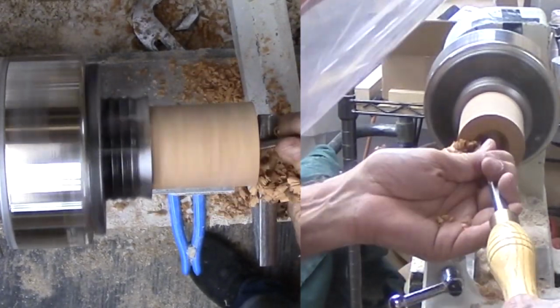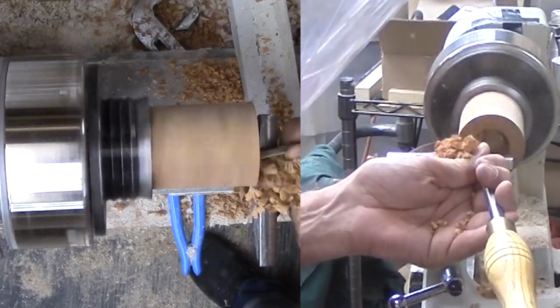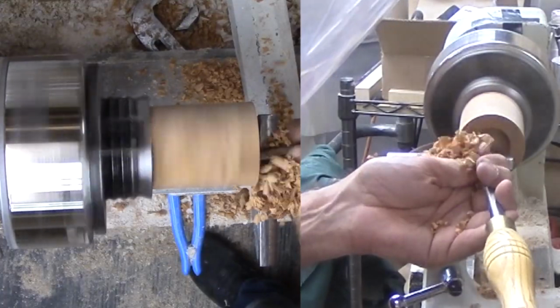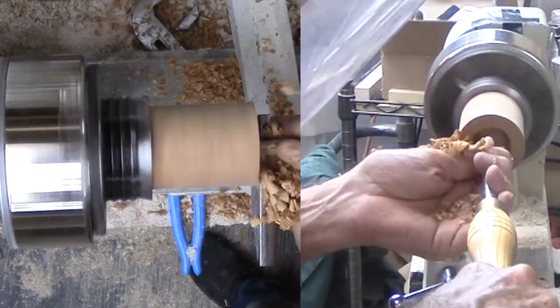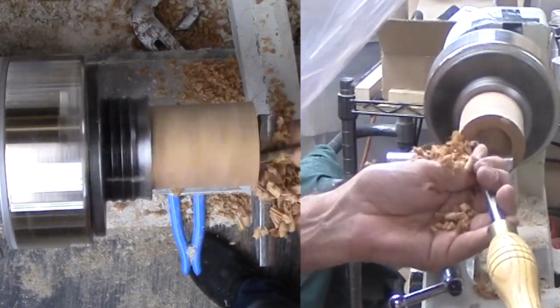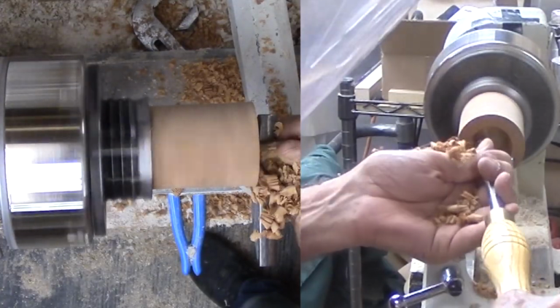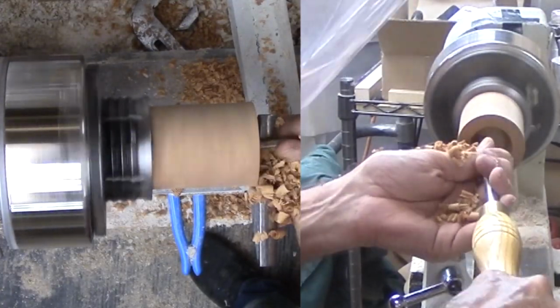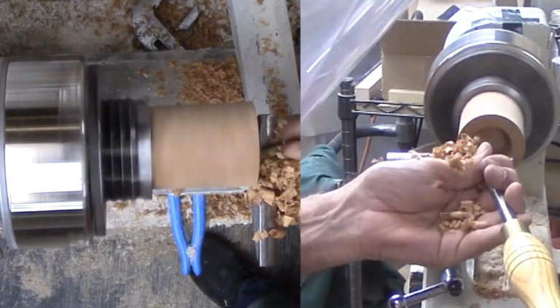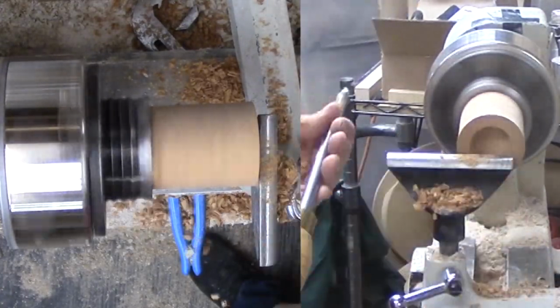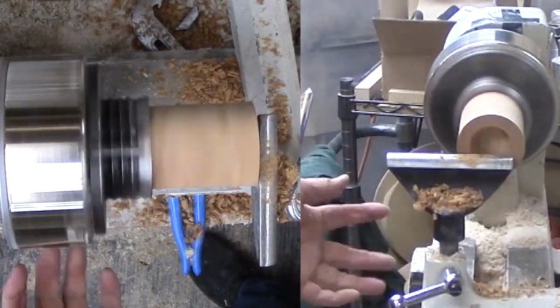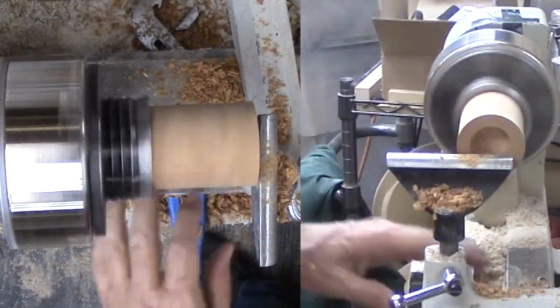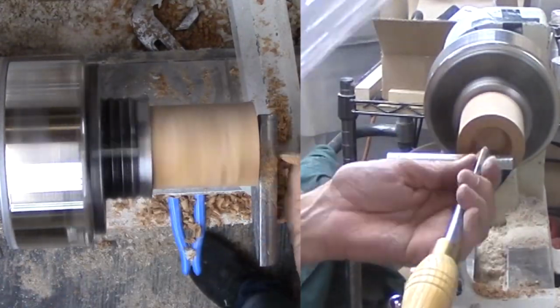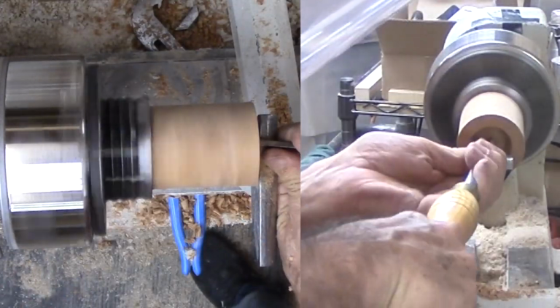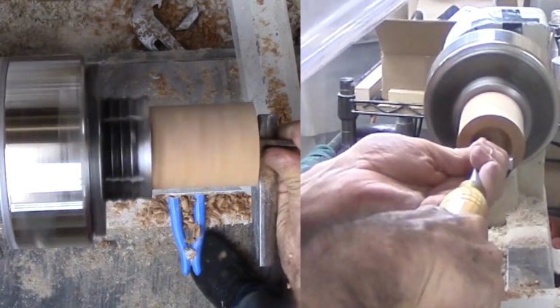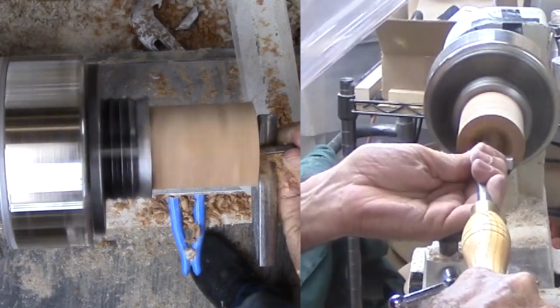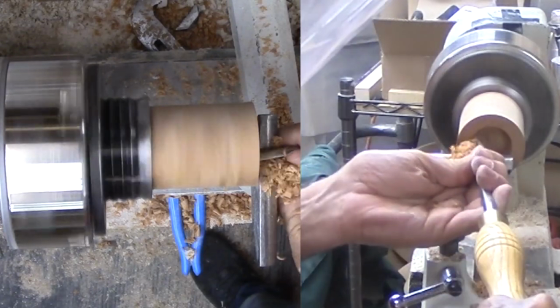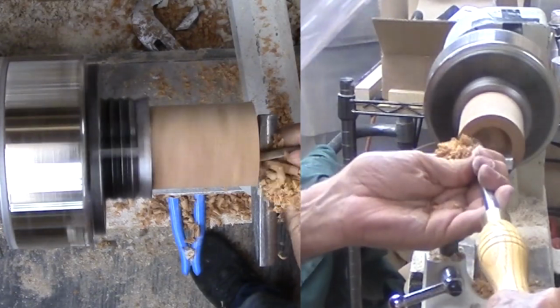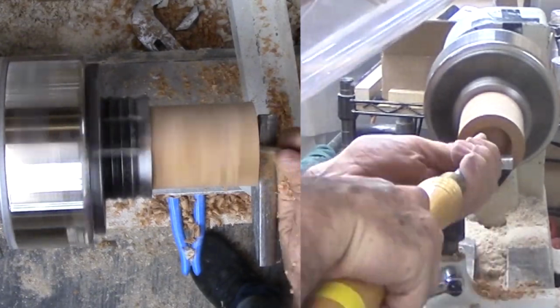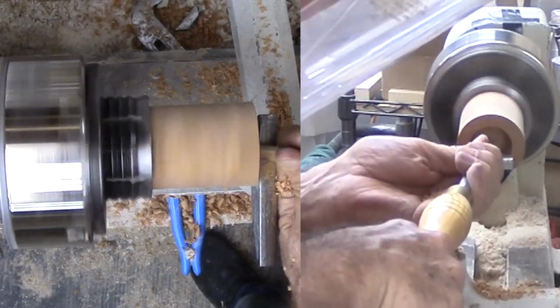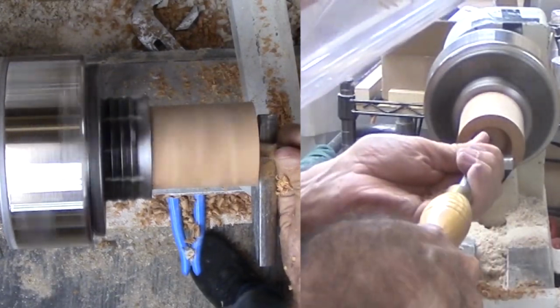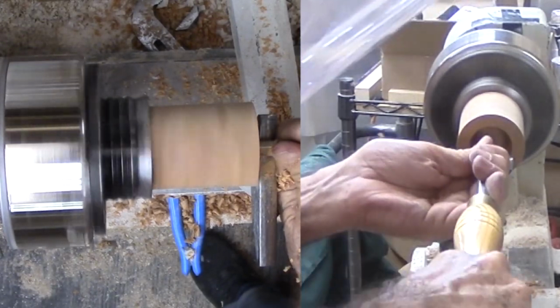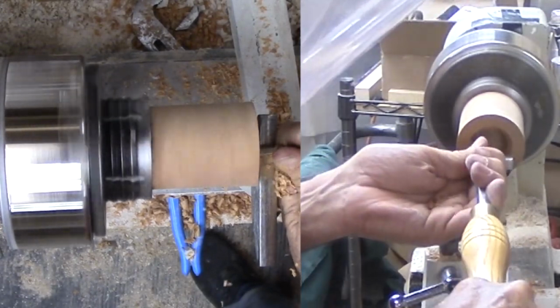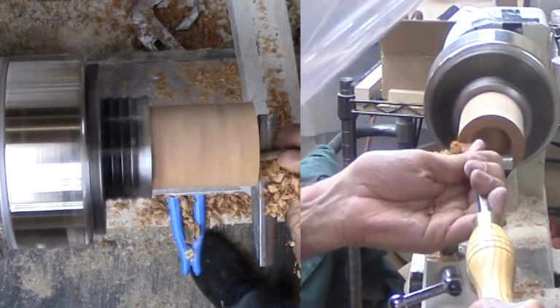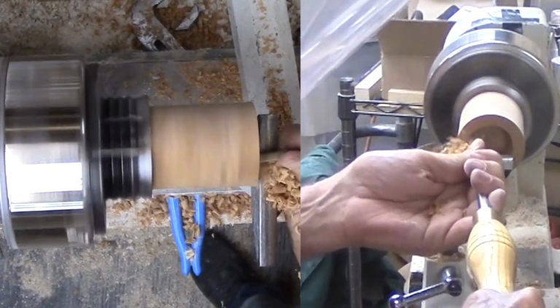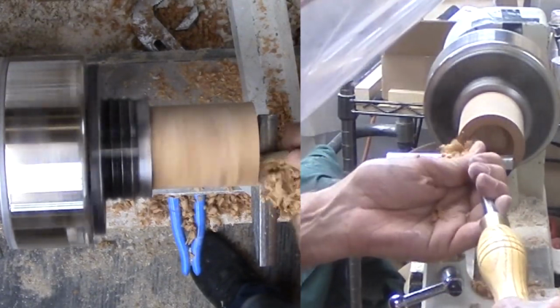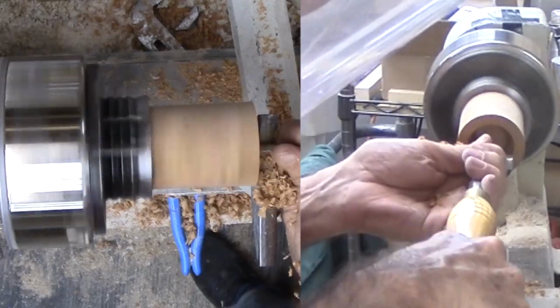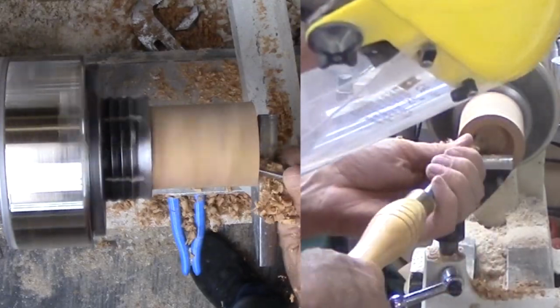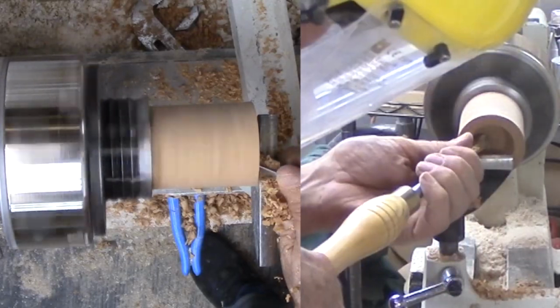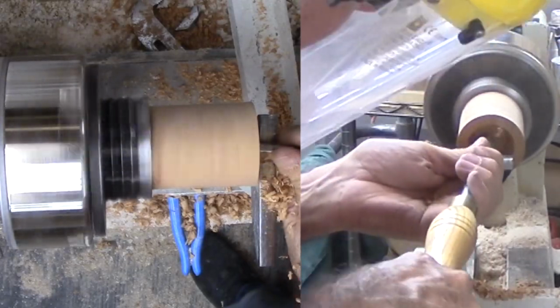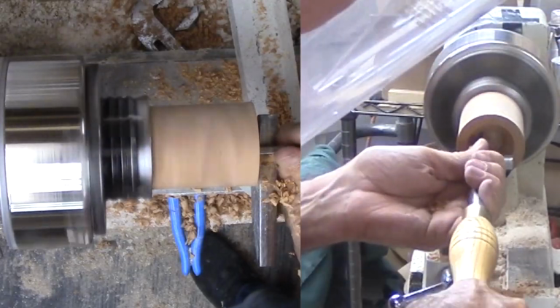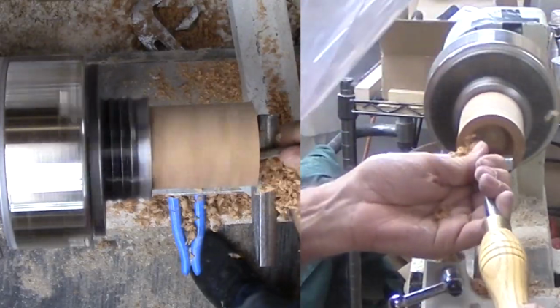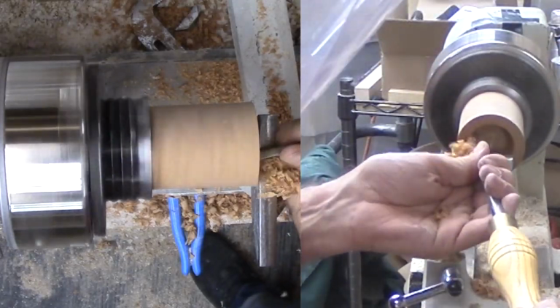I have mounted a cylinder of plum to the chuck. After trimming the end, I start hollowing for the bowl with my spindle gouge. This works because this is end grain. The gouge is nearly closed so the bottom wing does the cutting.